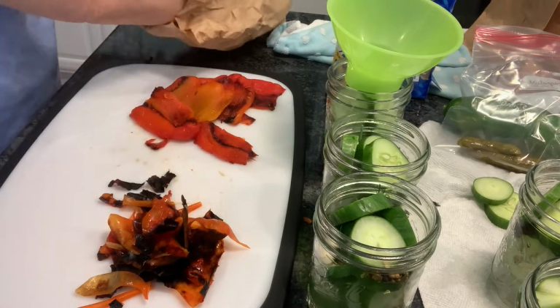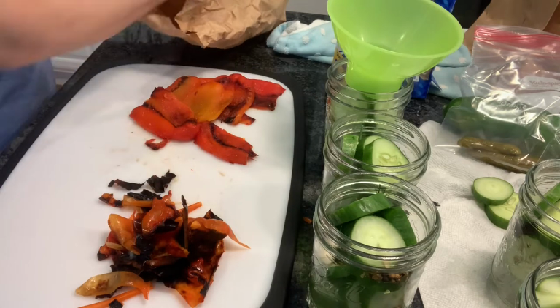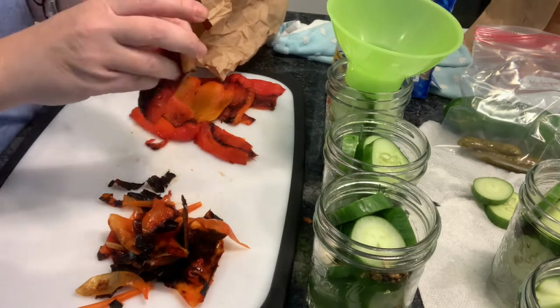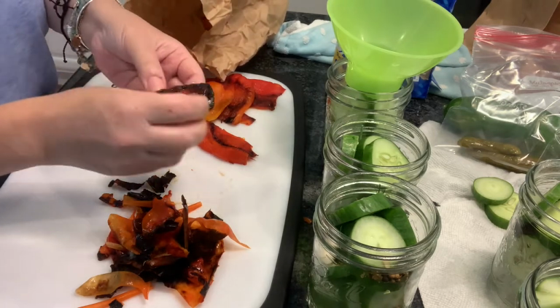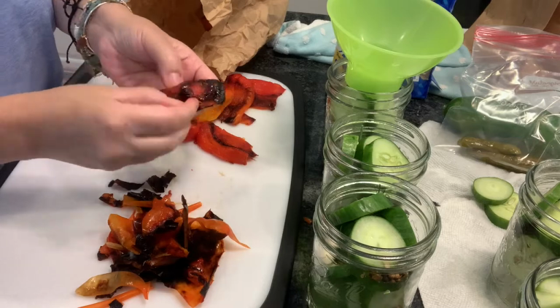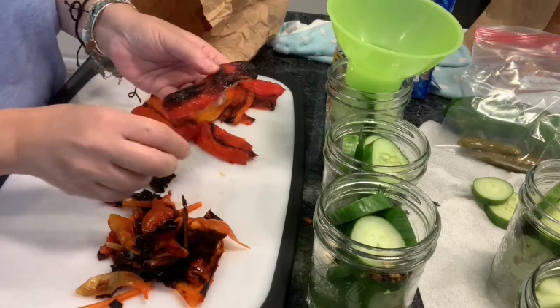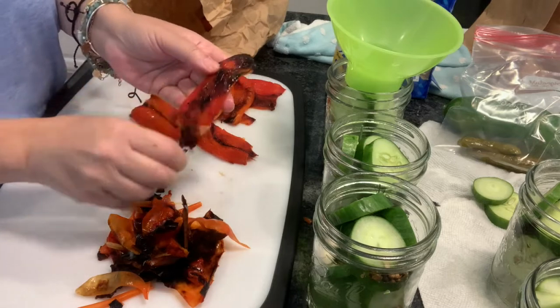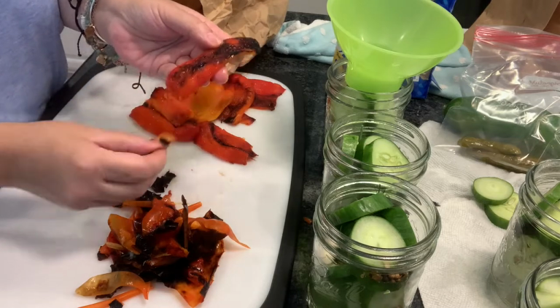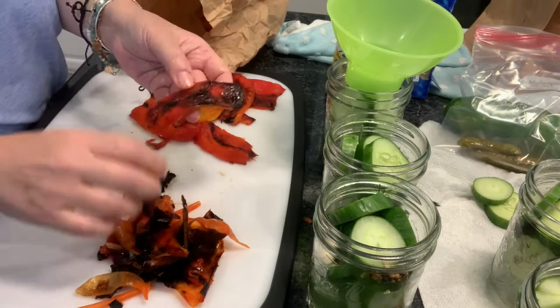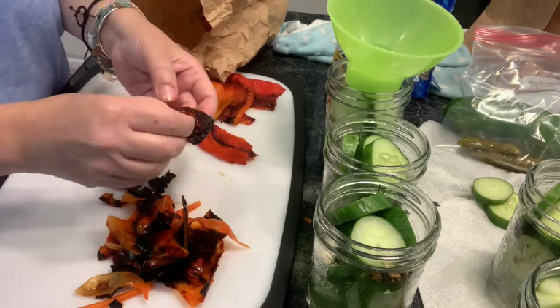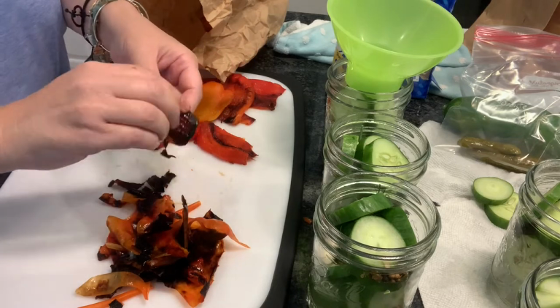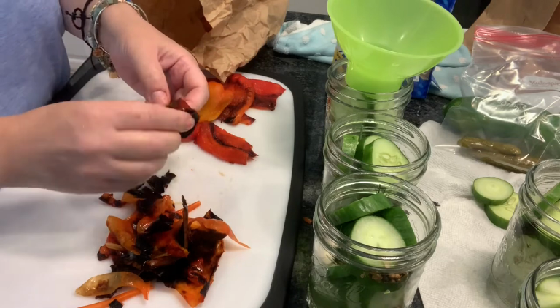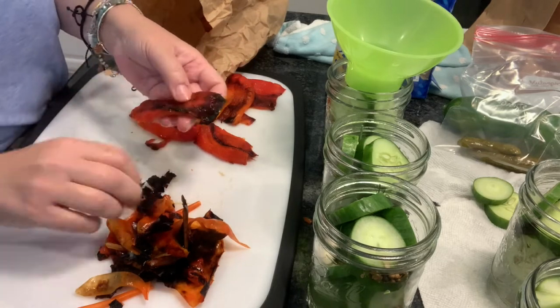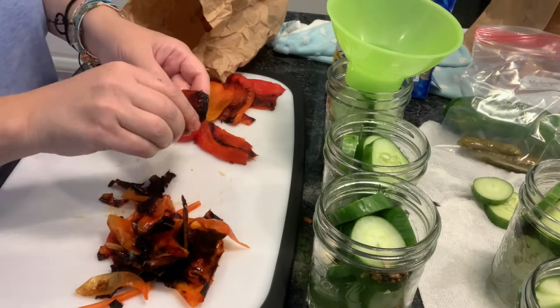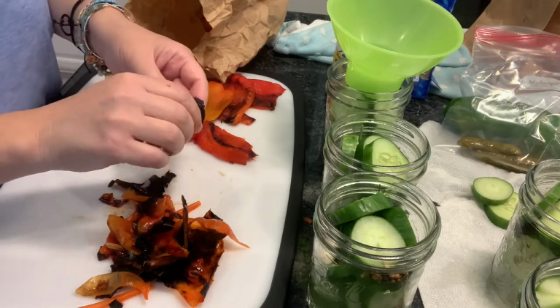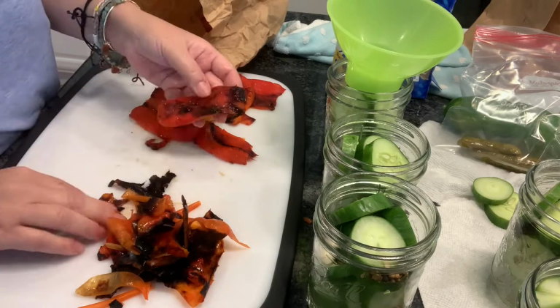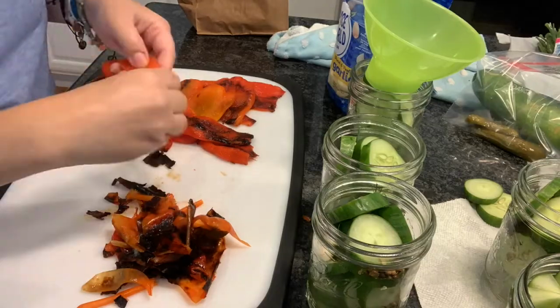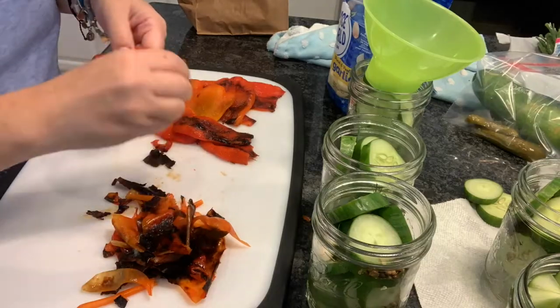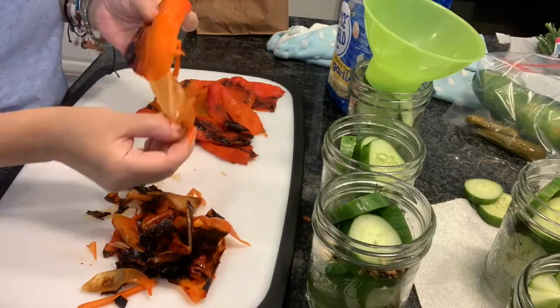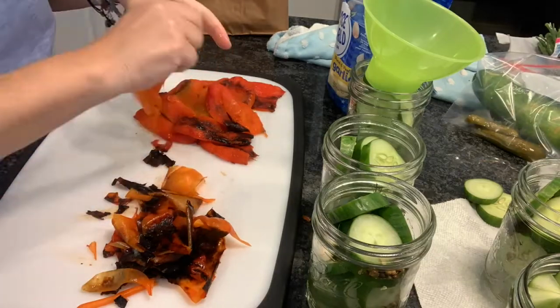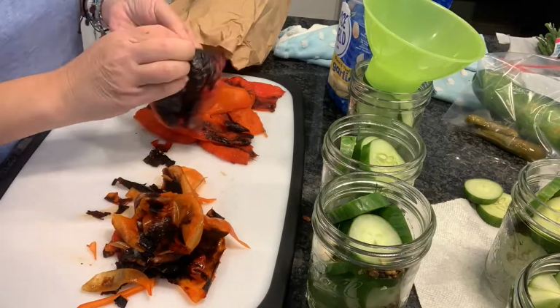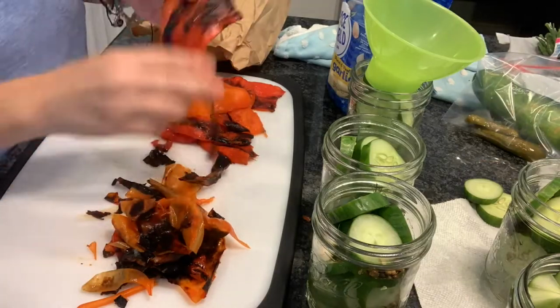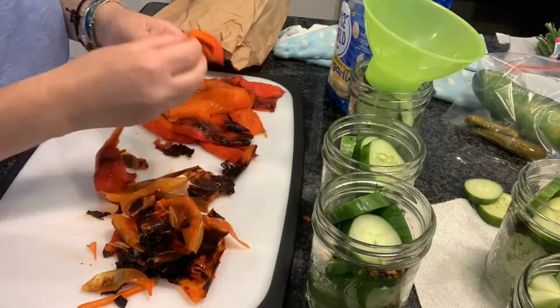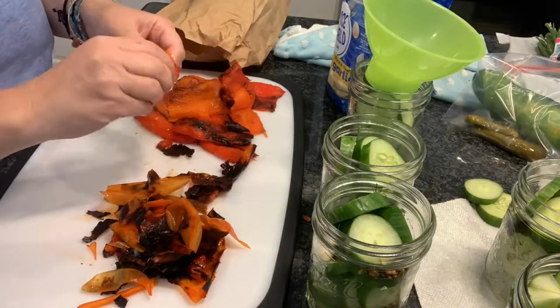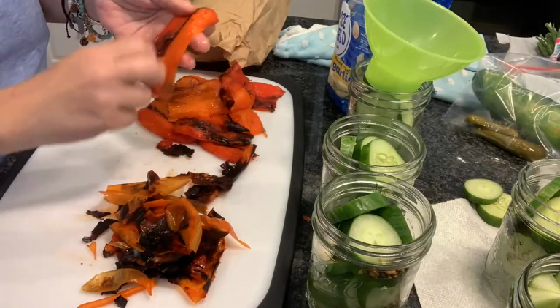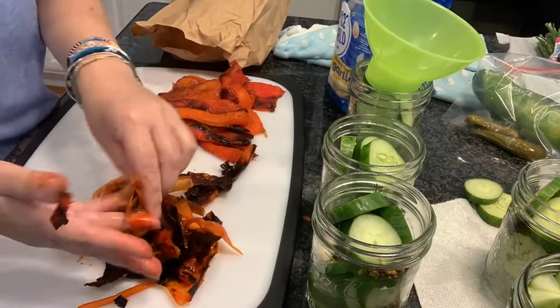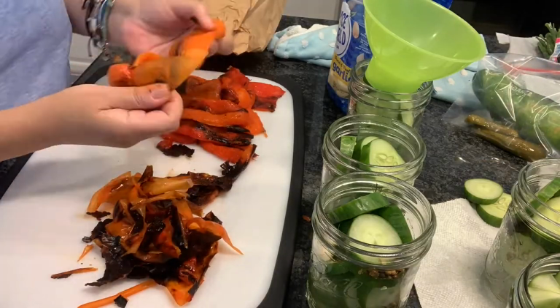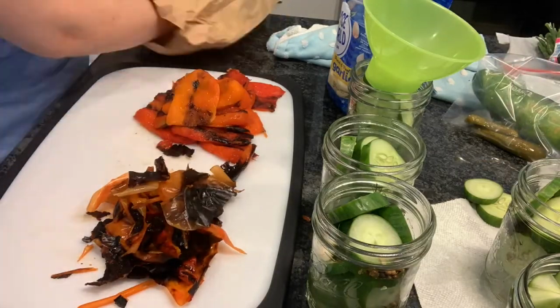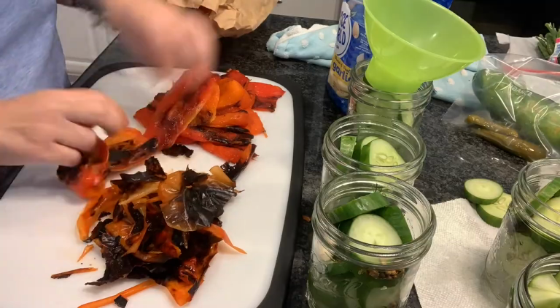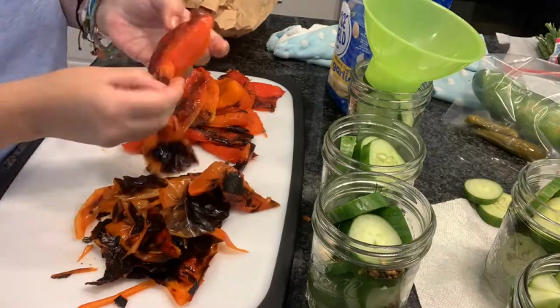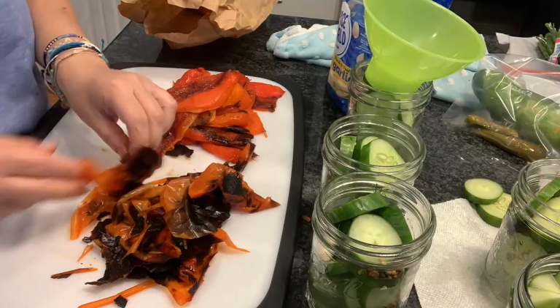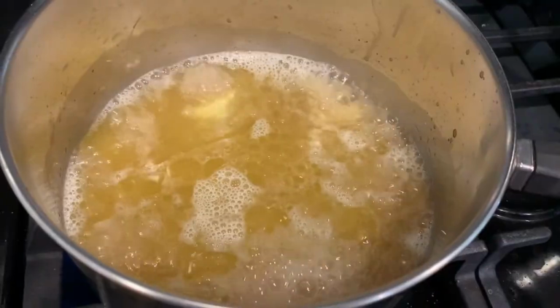Put them back into your bags, let them cool down, and then the skins should easily fall off. Remove all of the skins and then you're just going to cut those into some nice thicker slices.